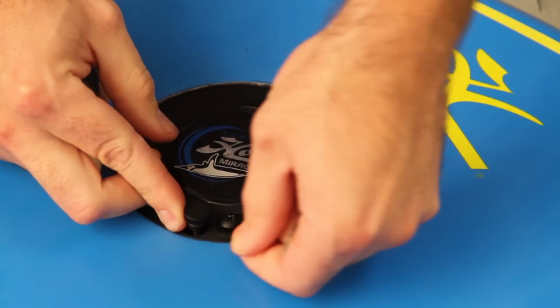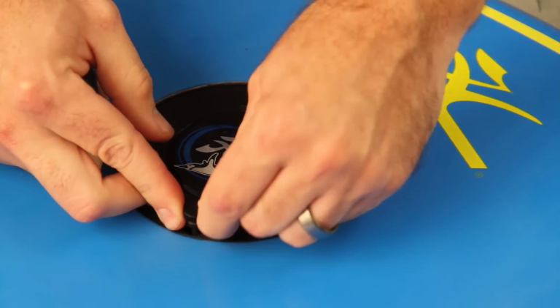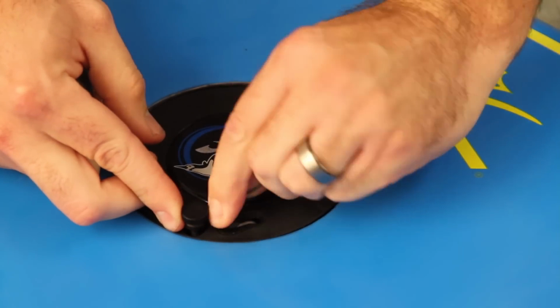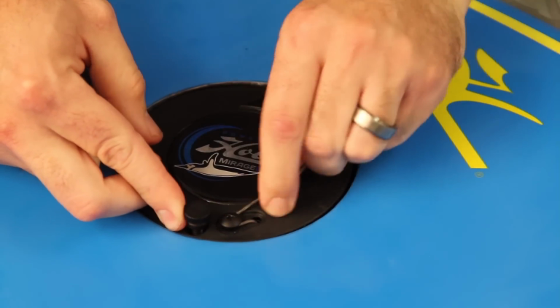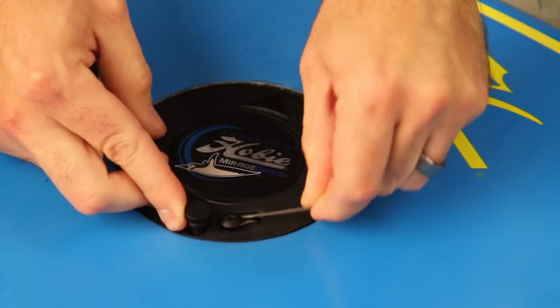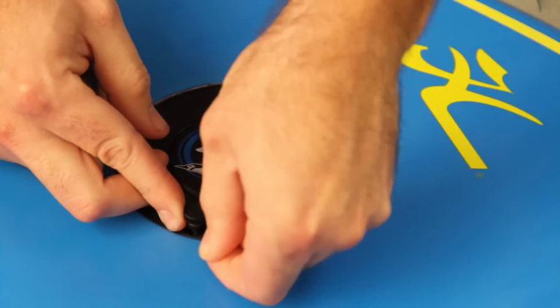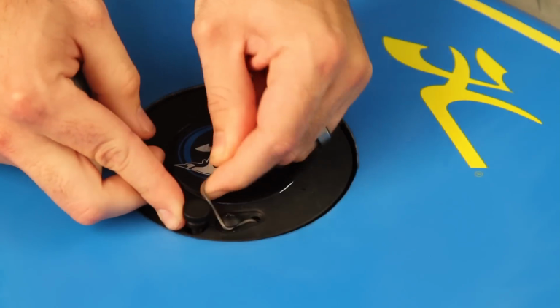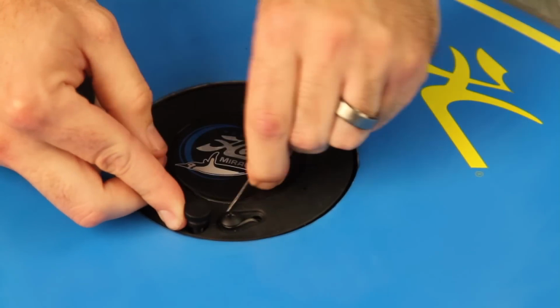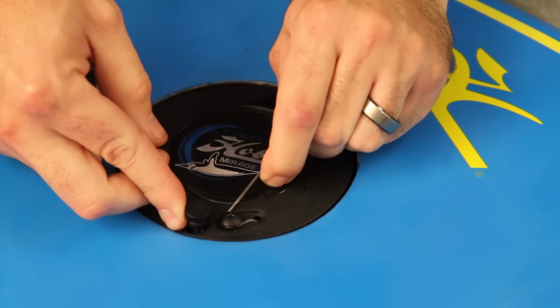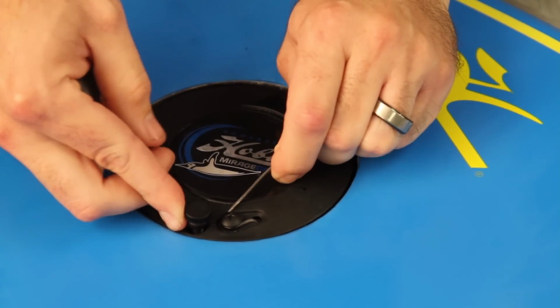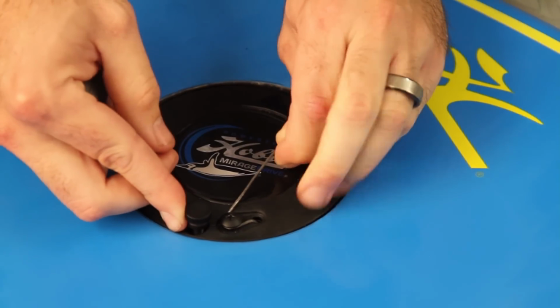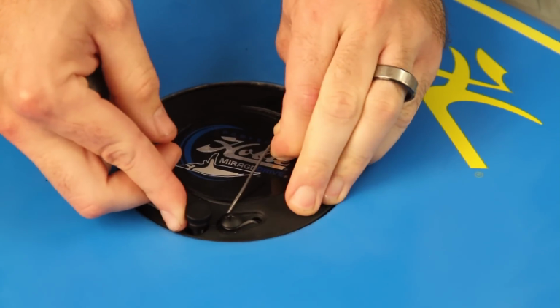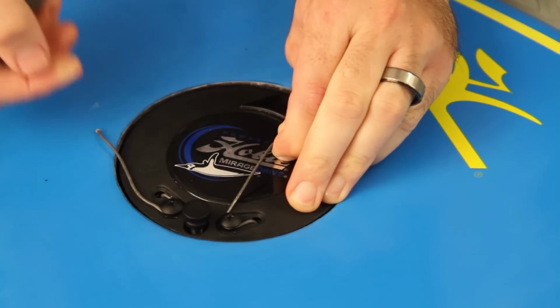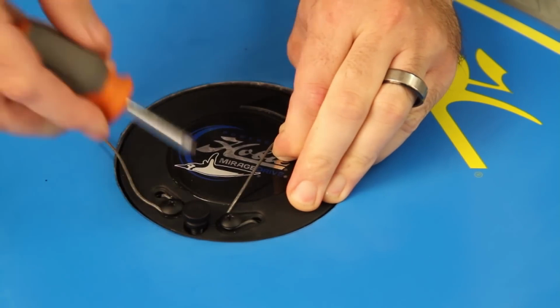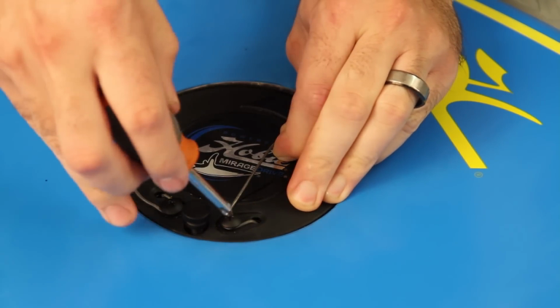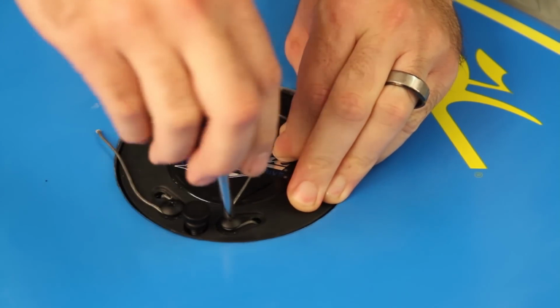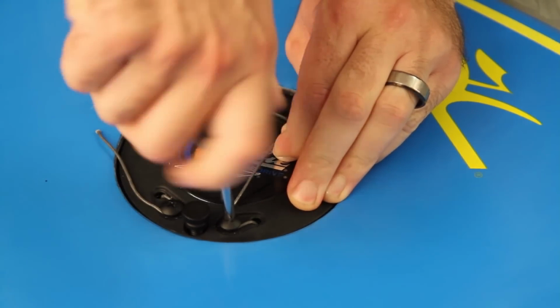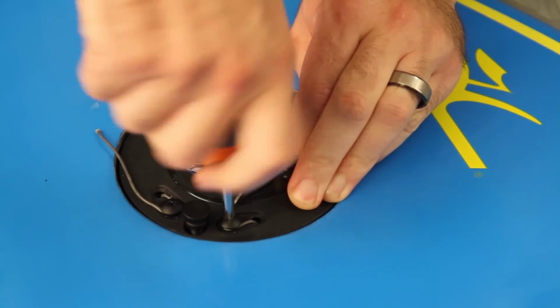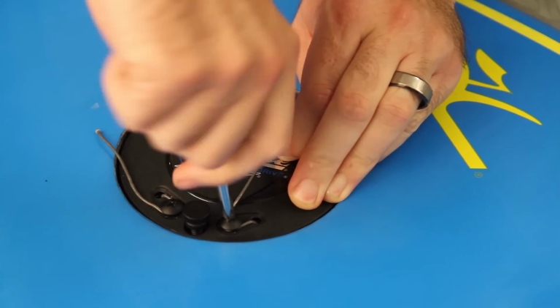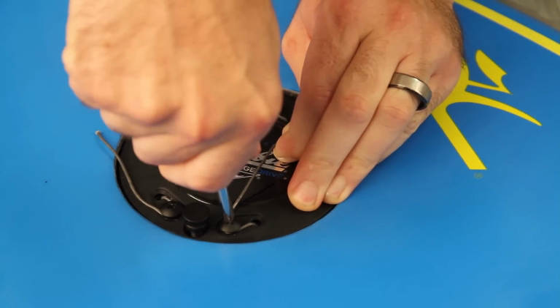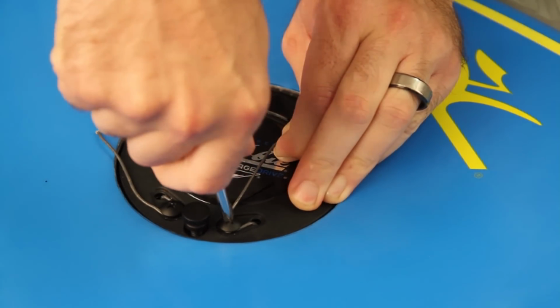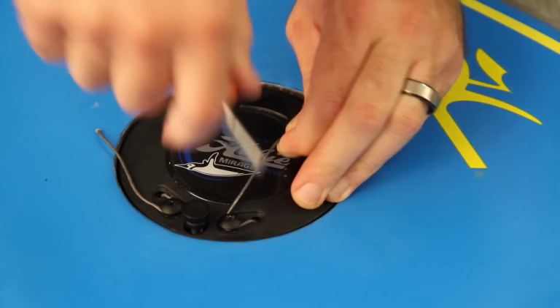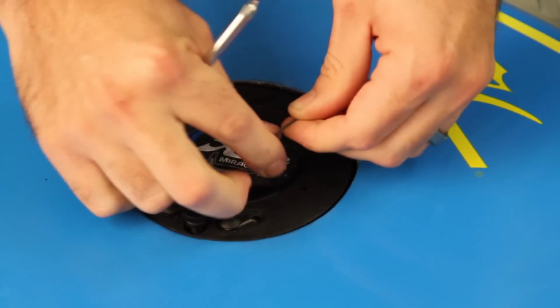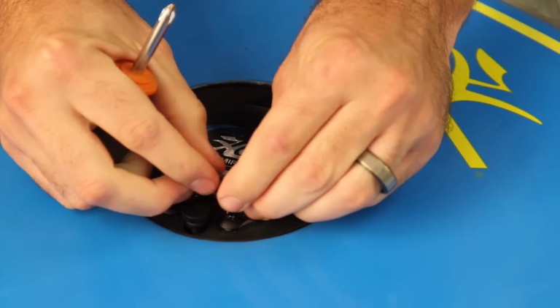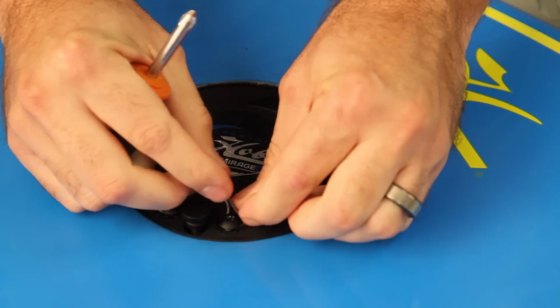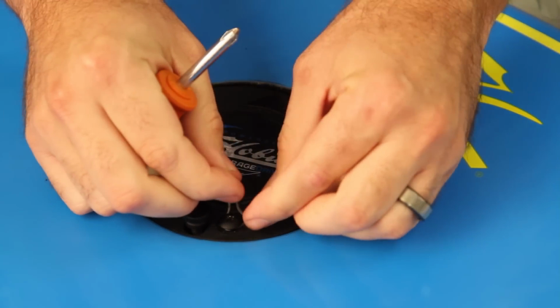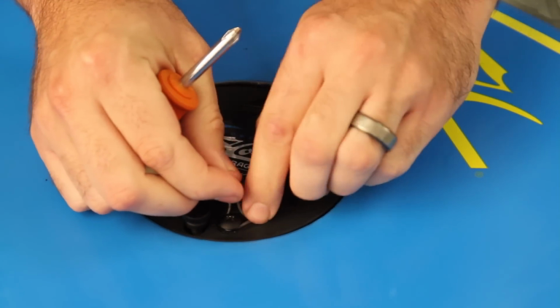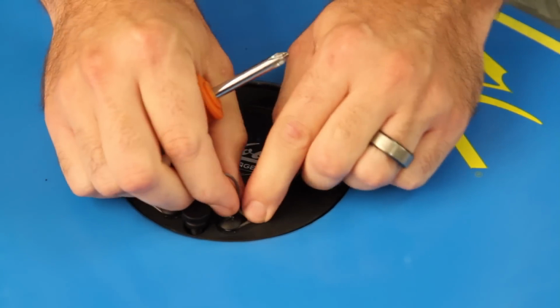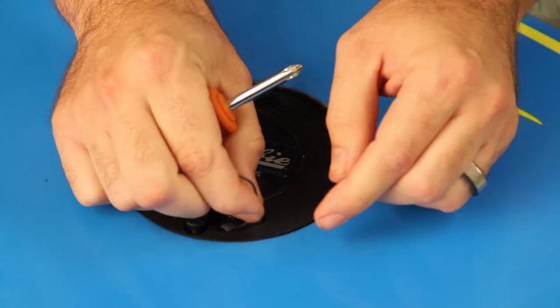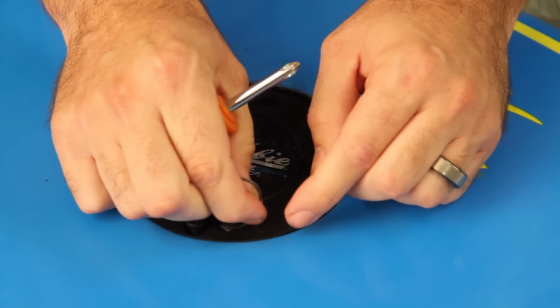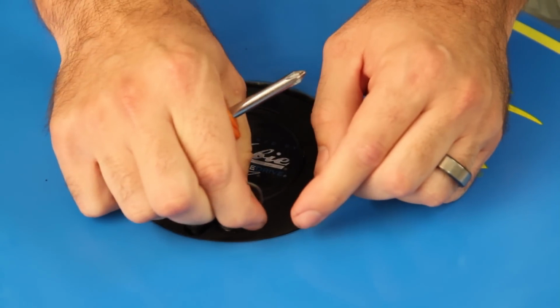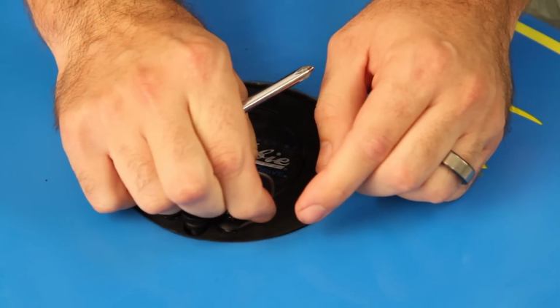That makes sure that you can steer right all the way. Go clockwise around the screw two times, make sure the rudder's all the way to the right, and then go ahead and tighten it down. I like to tuck the string in right here because it kind of hides the string a little bit.